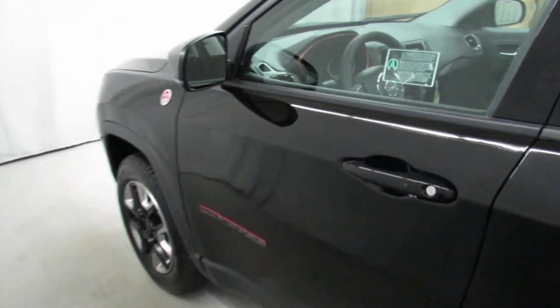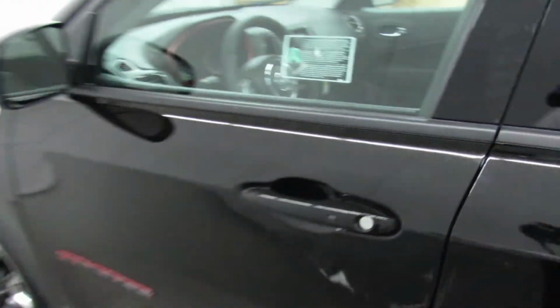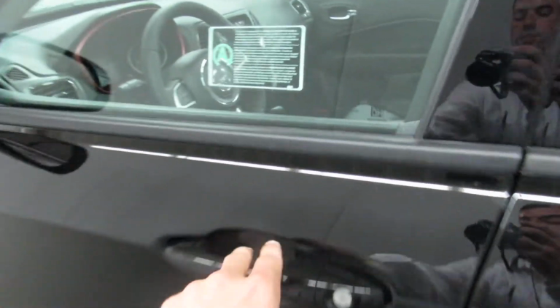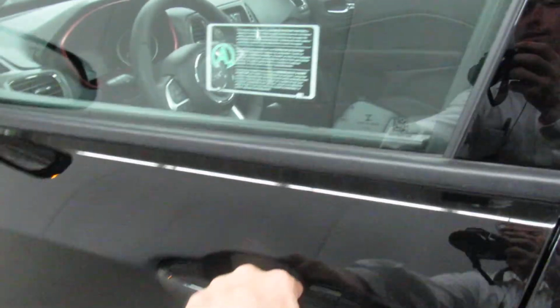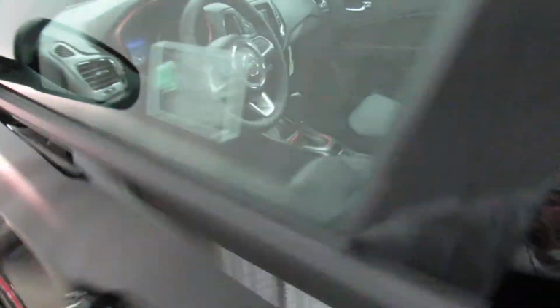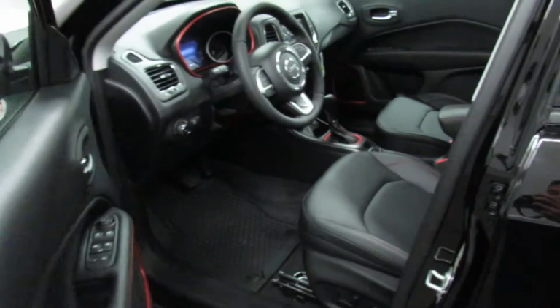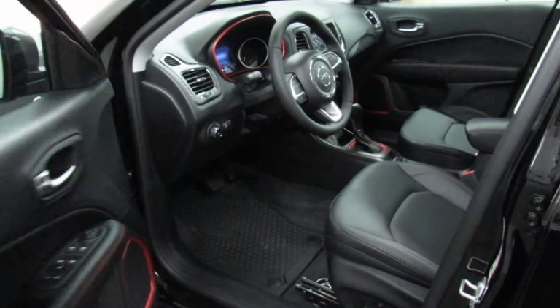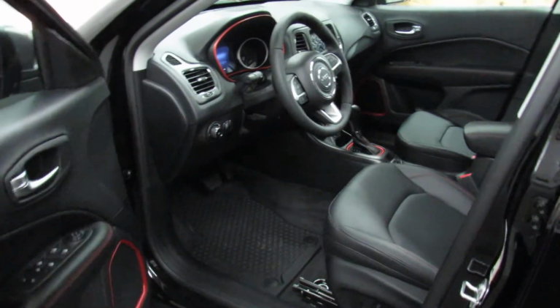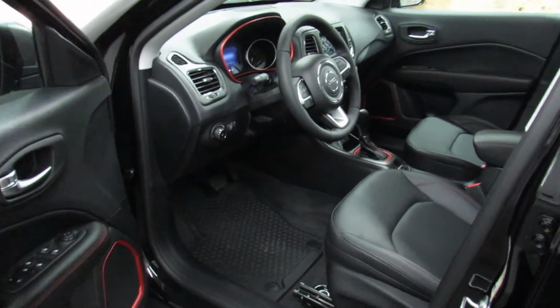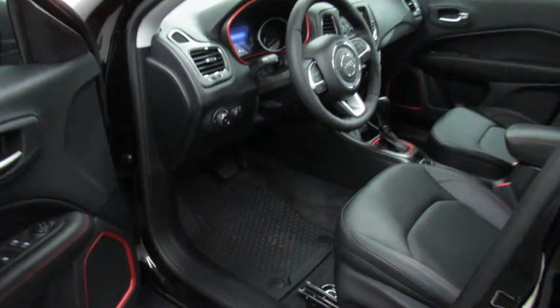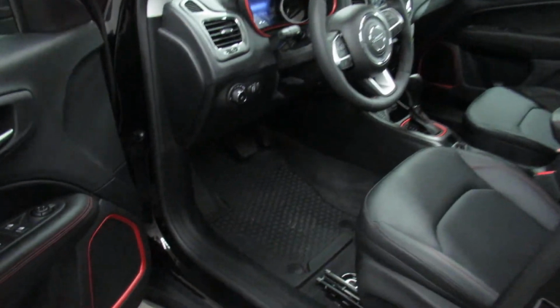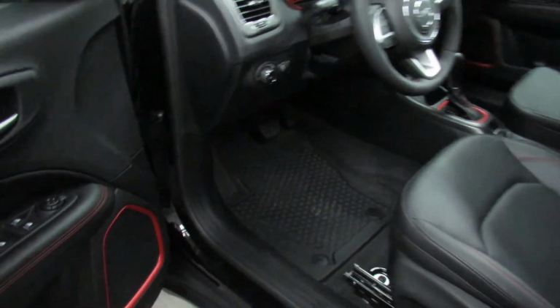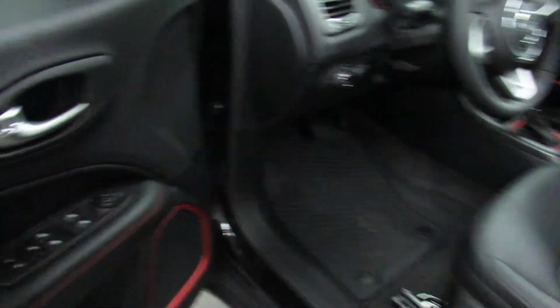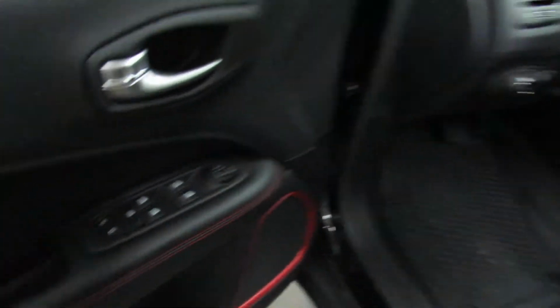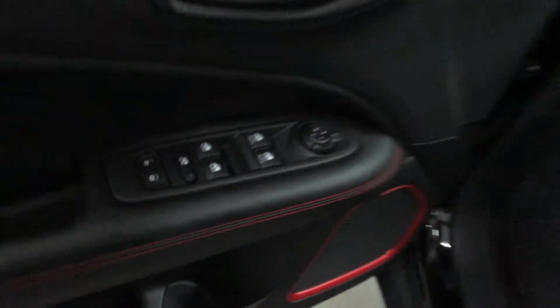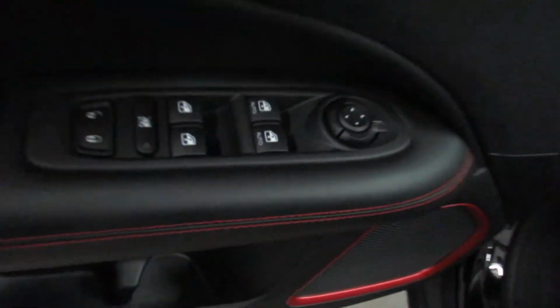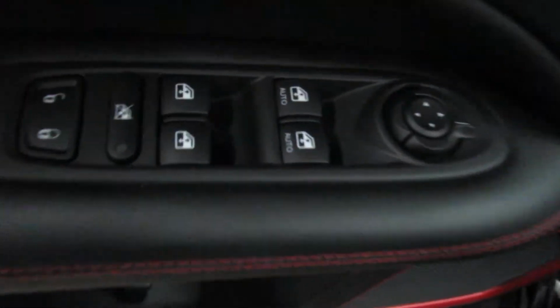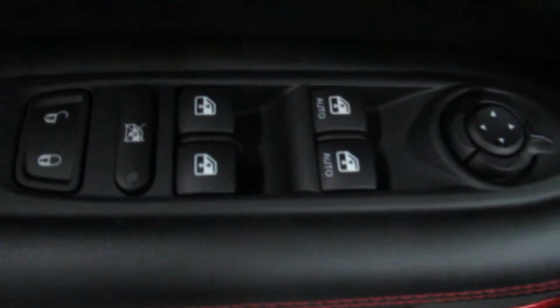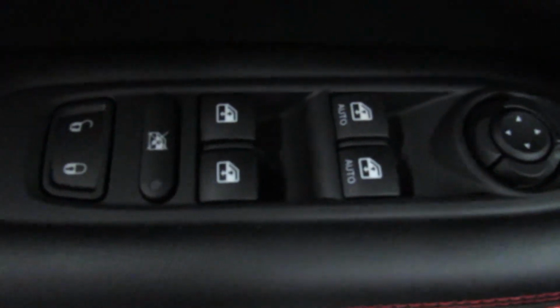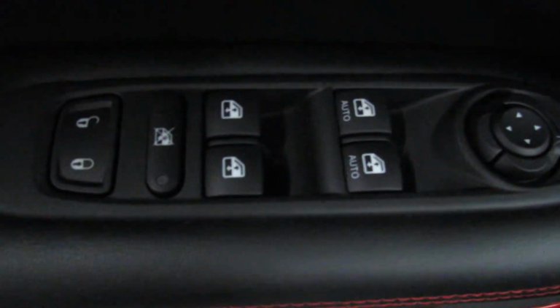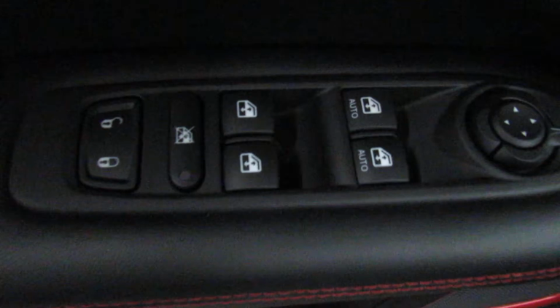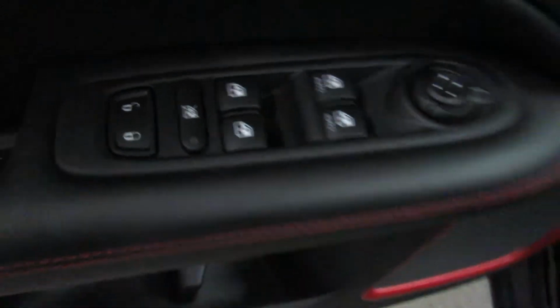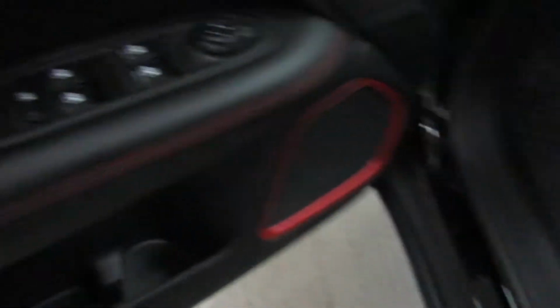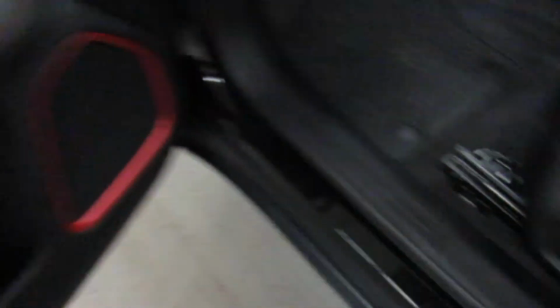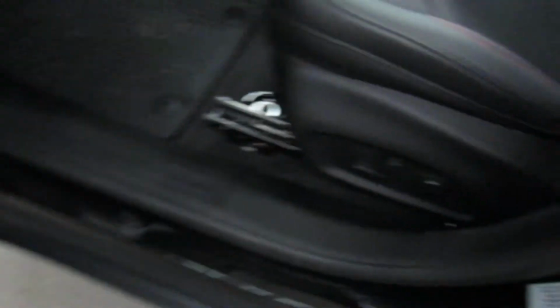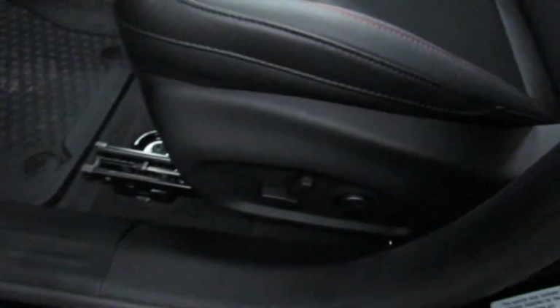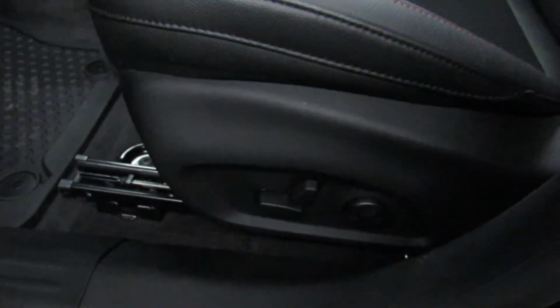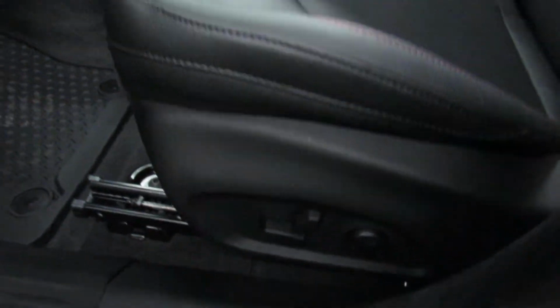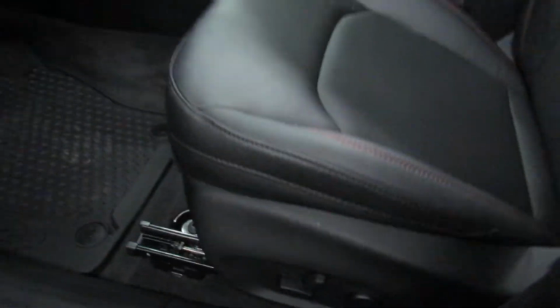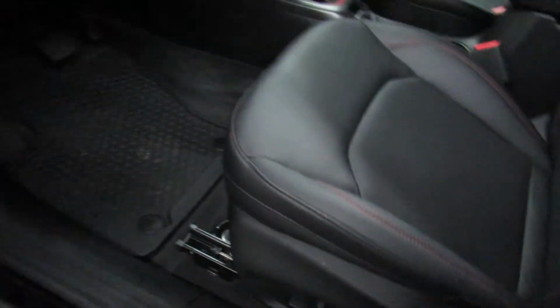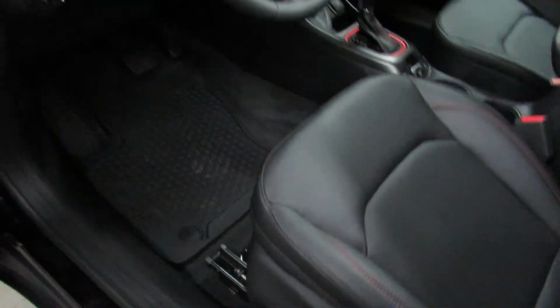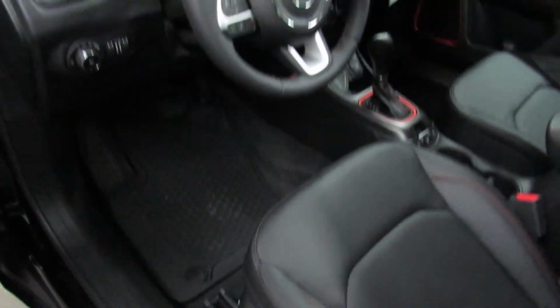Let's check out the interior. This Compass Trailhawk has power everything — side mirrors, windows, locks, doors, even power seats, and automatic headlights of course.